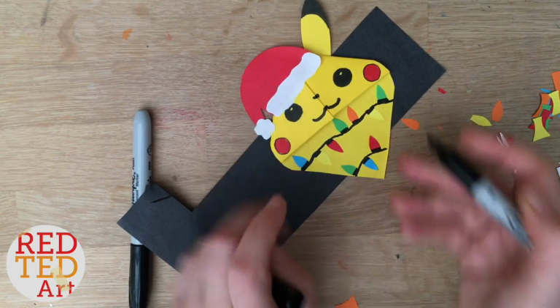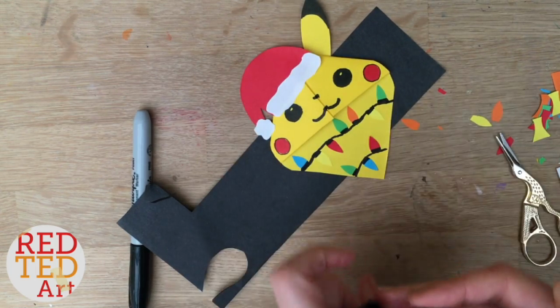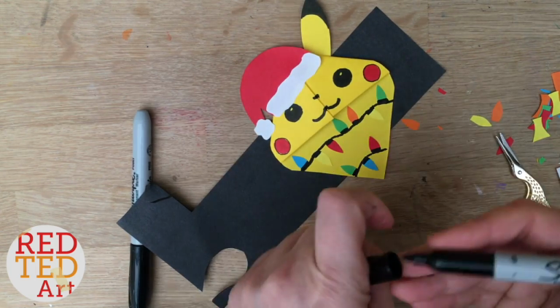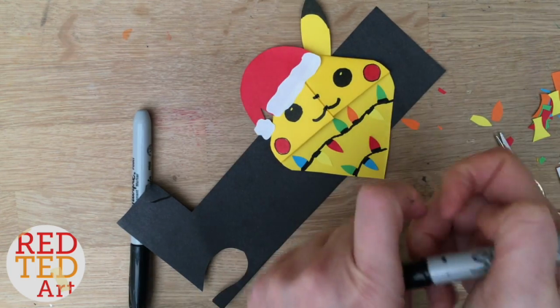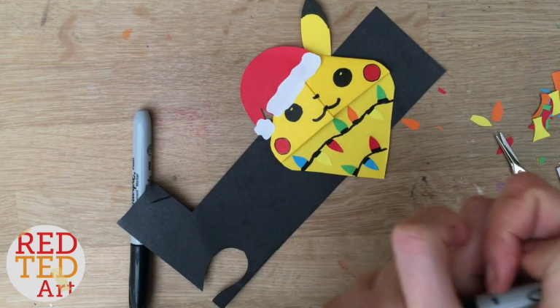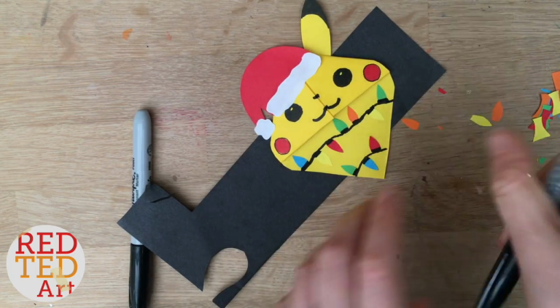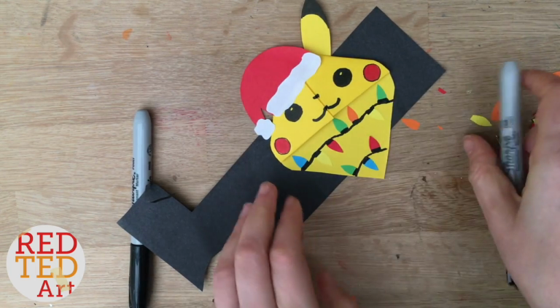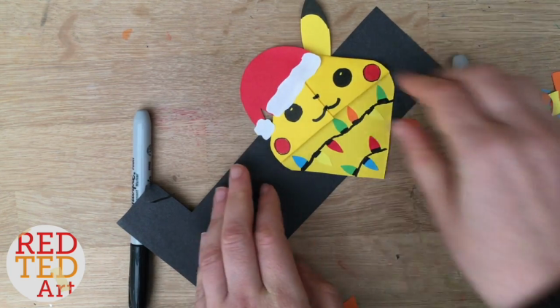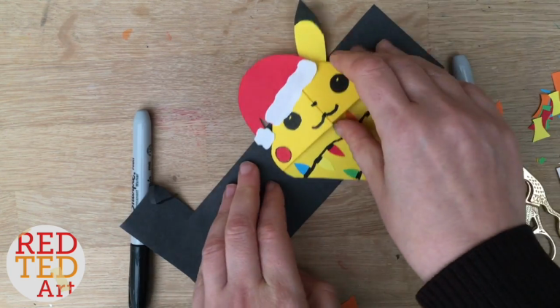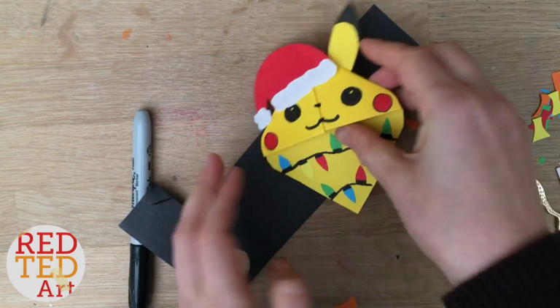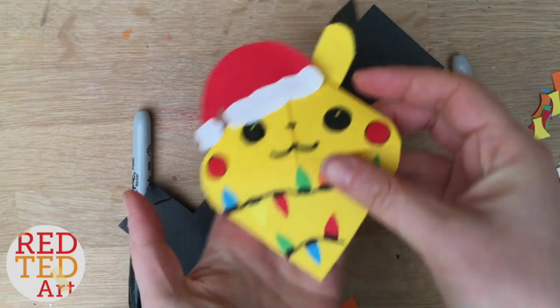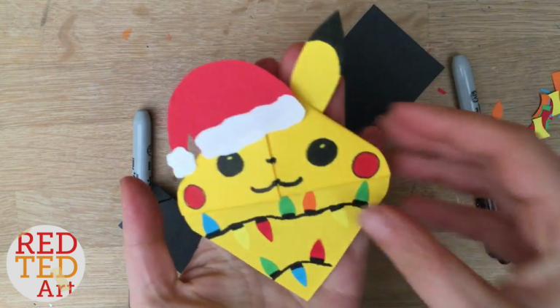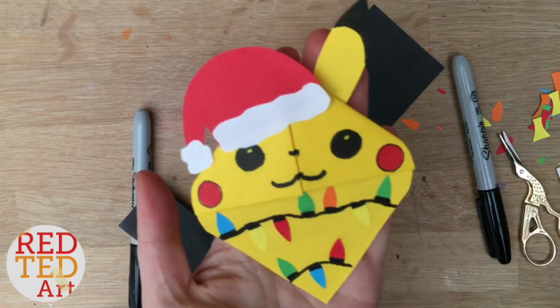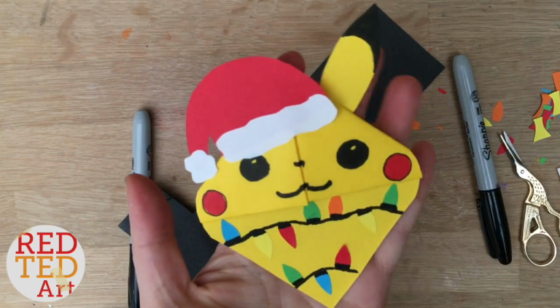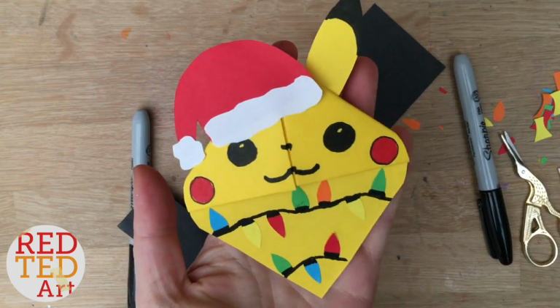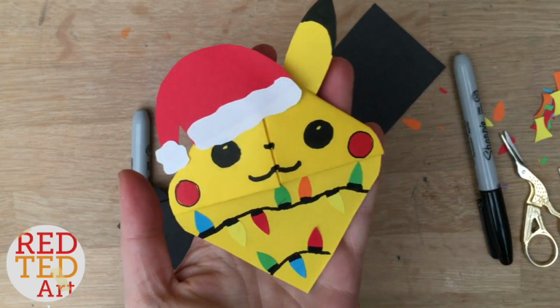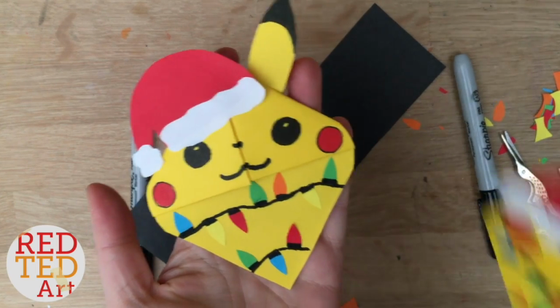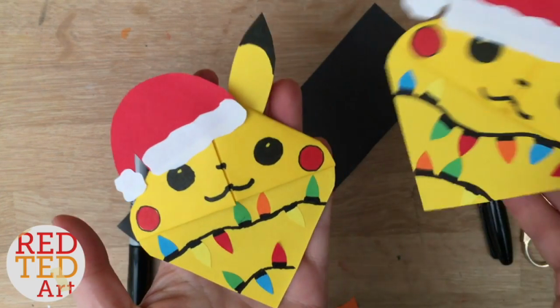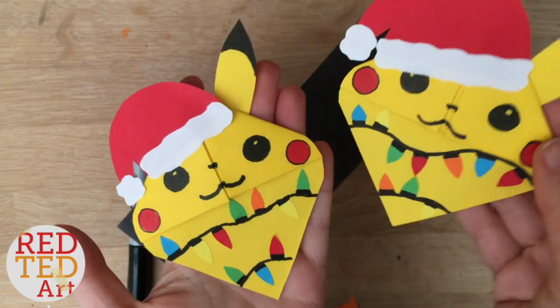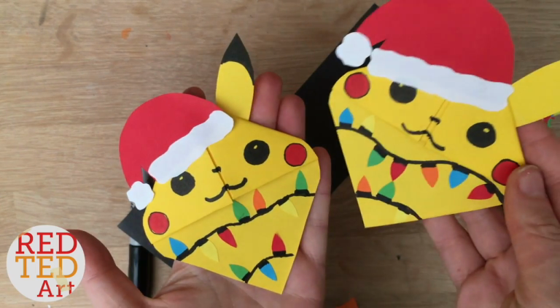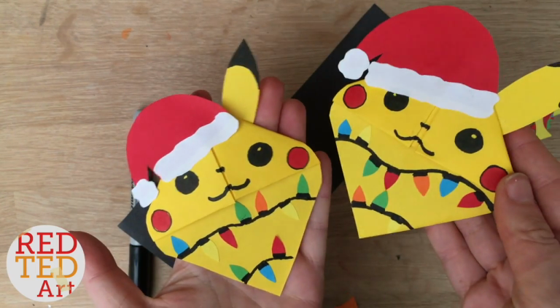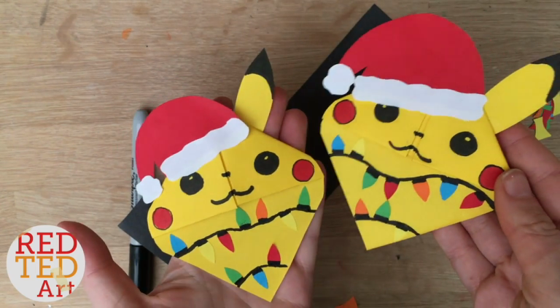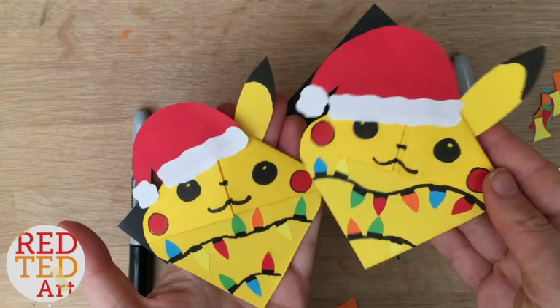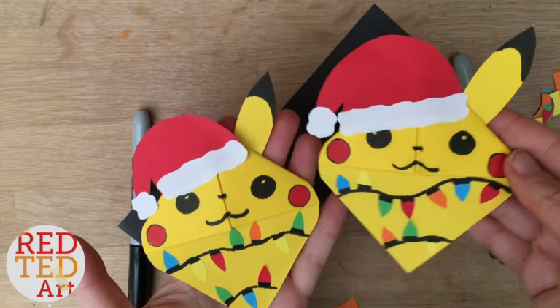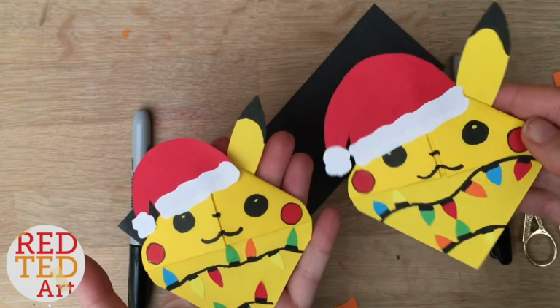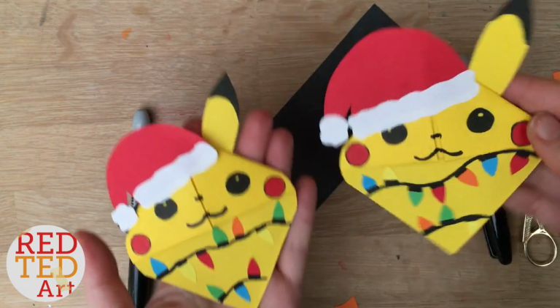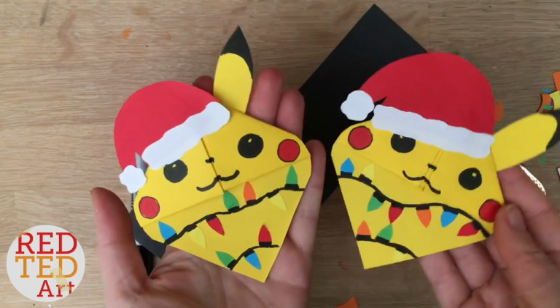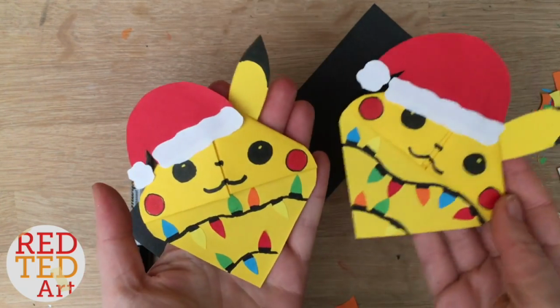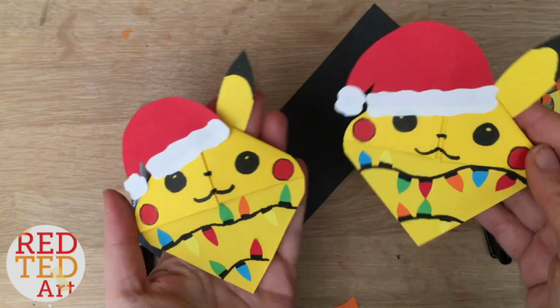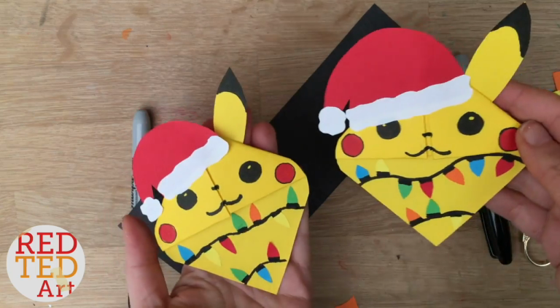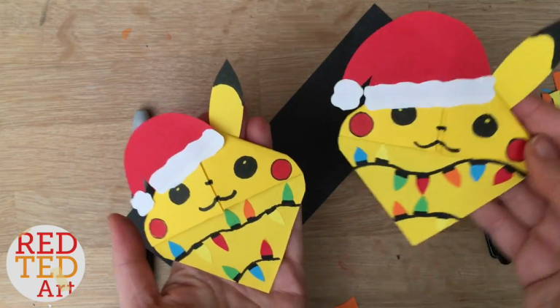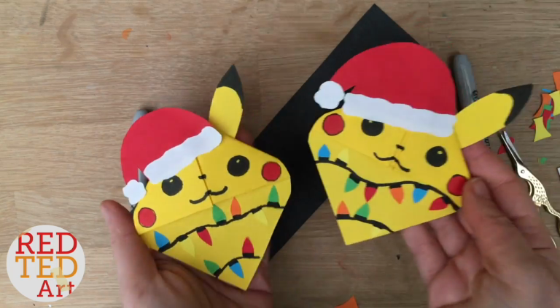That's your Christmas Pikachu finished! Aren't they adorable? Let's have a look and see what they look like in the book.